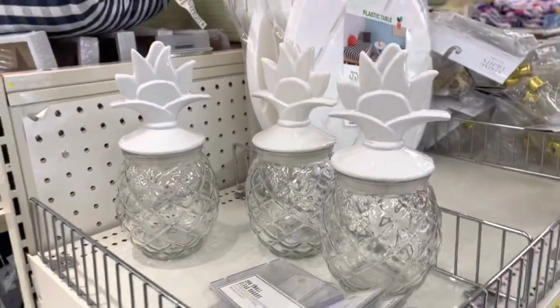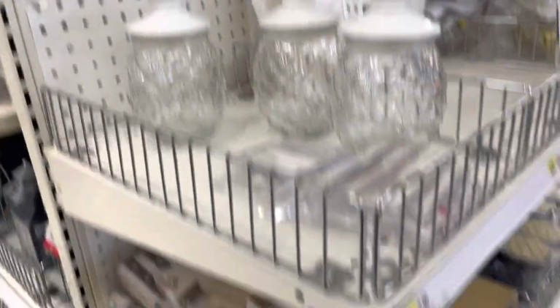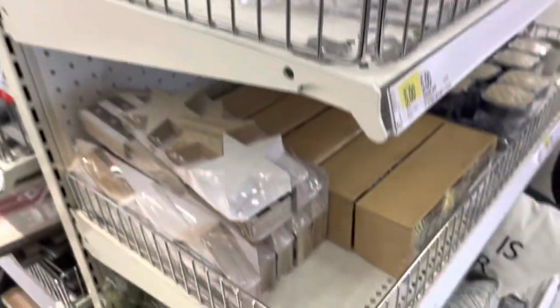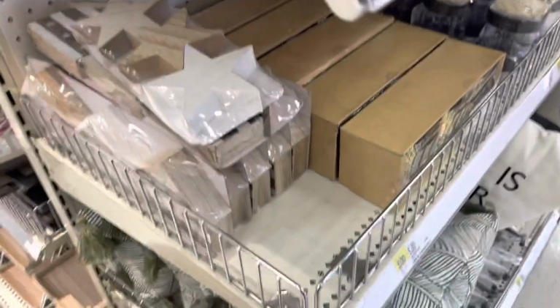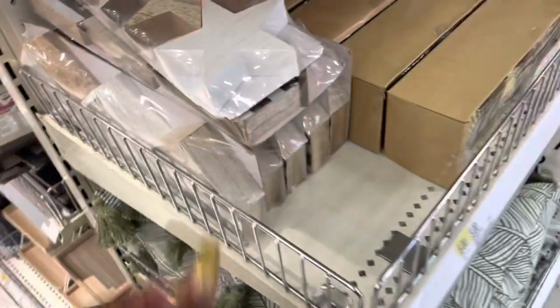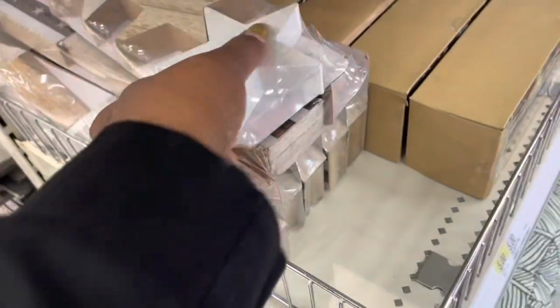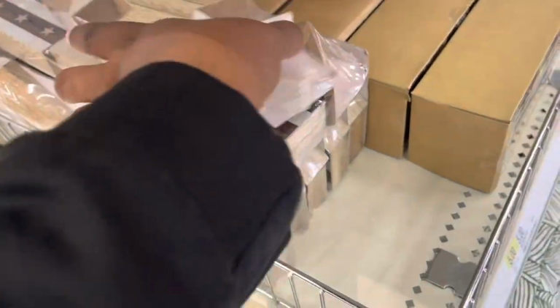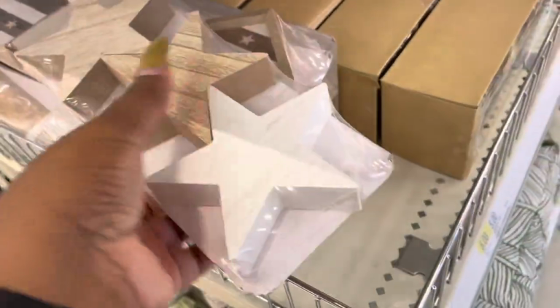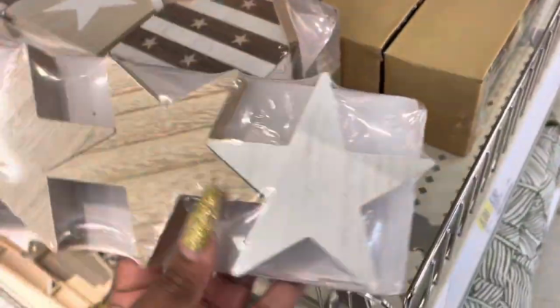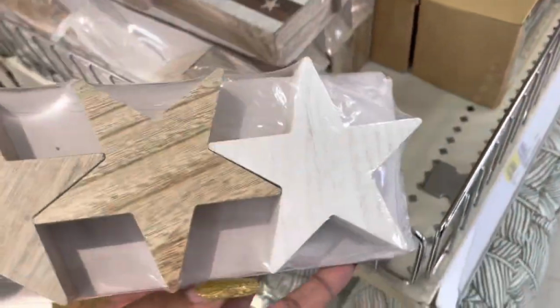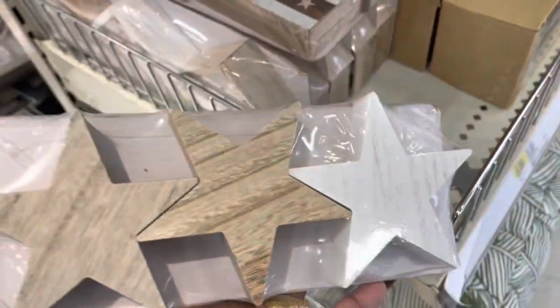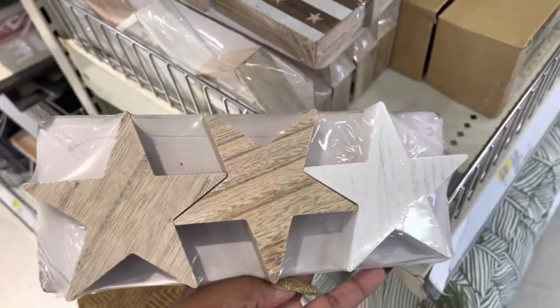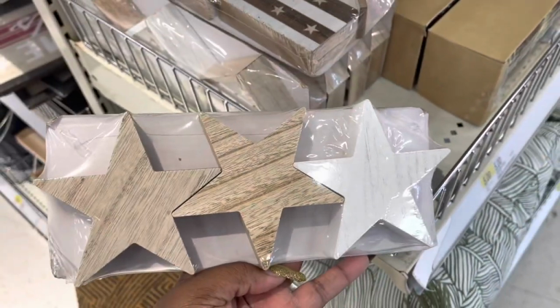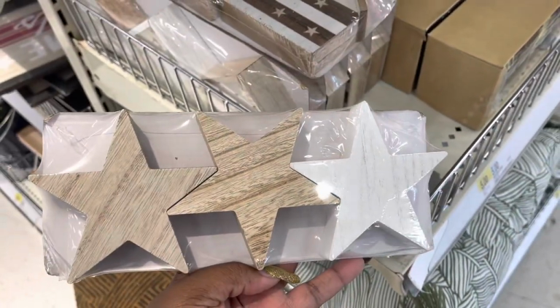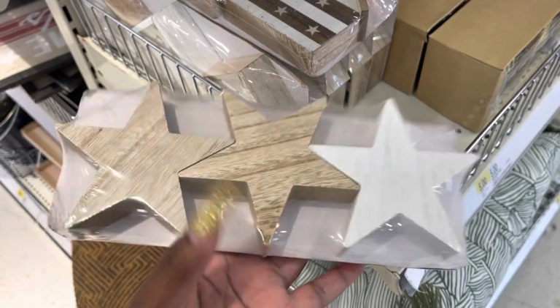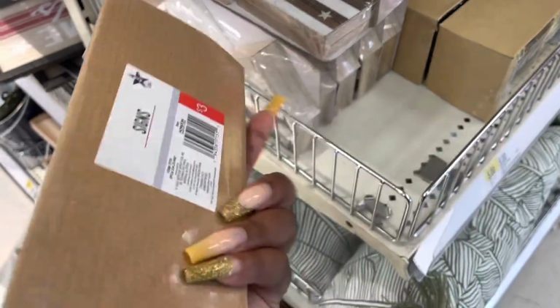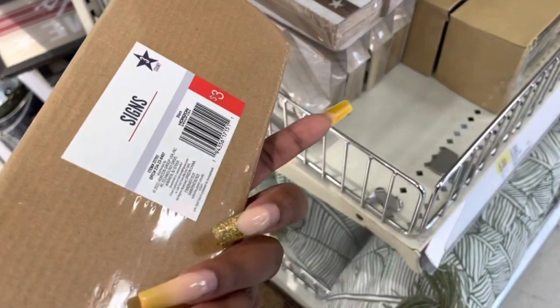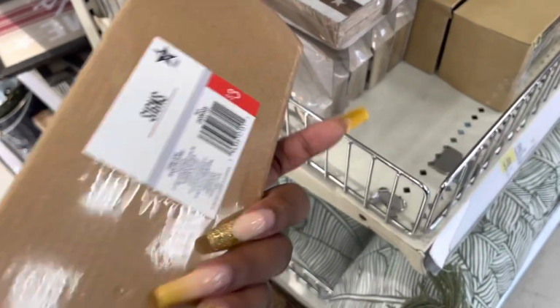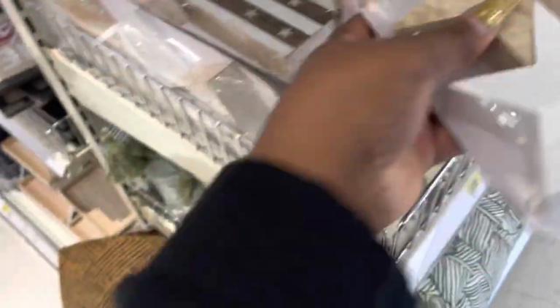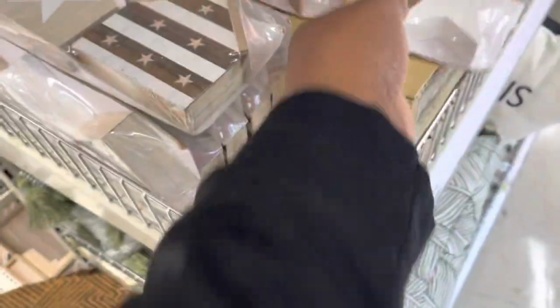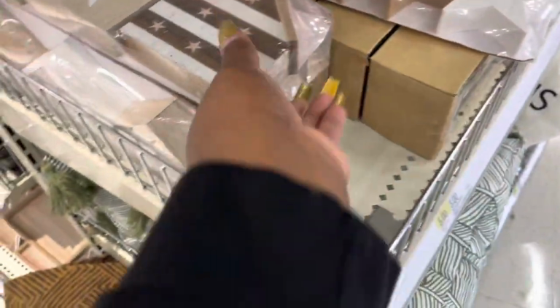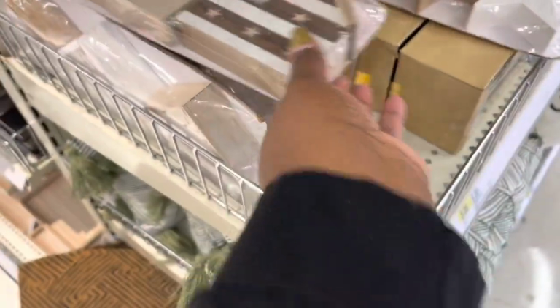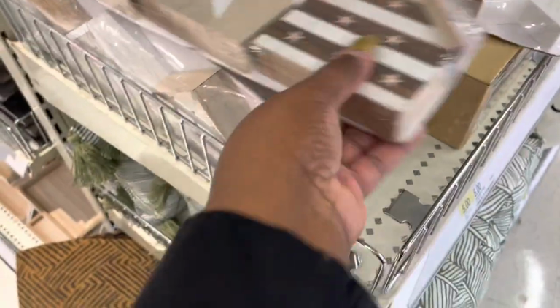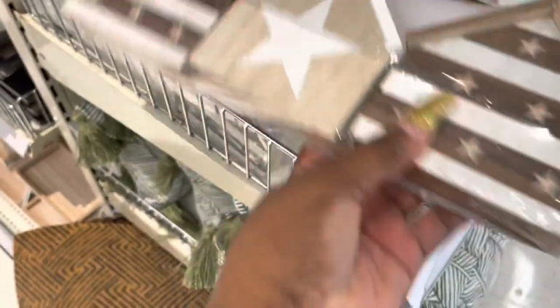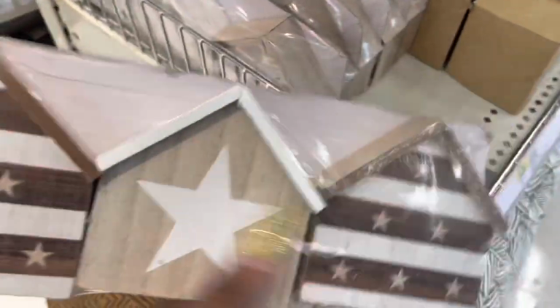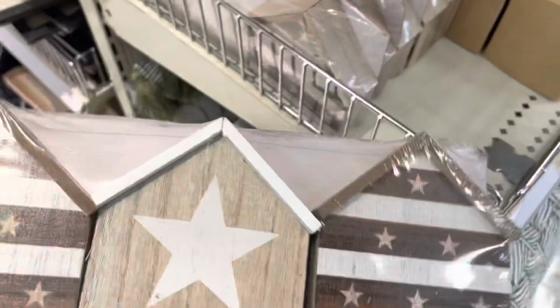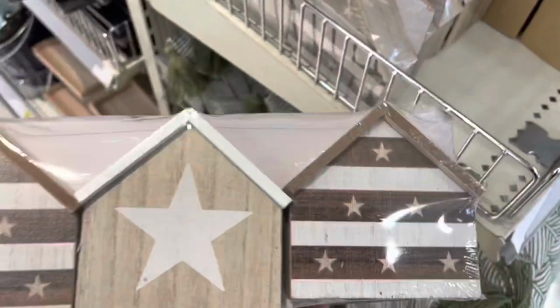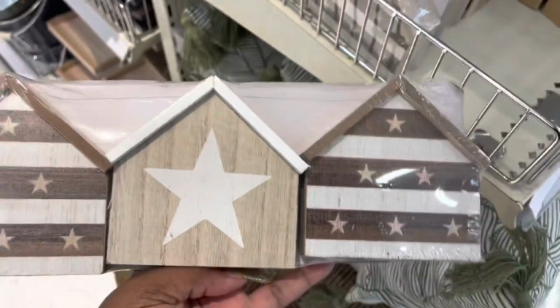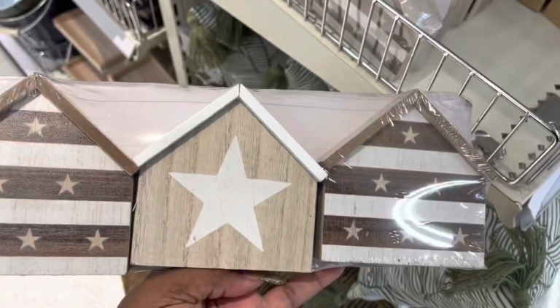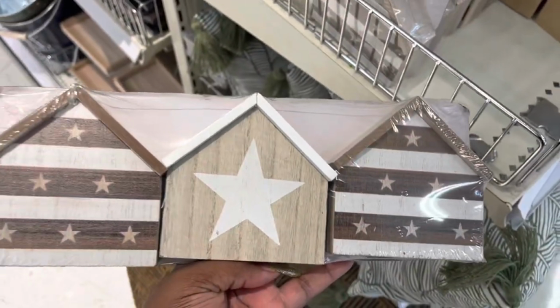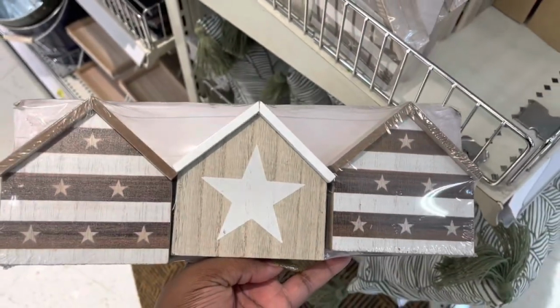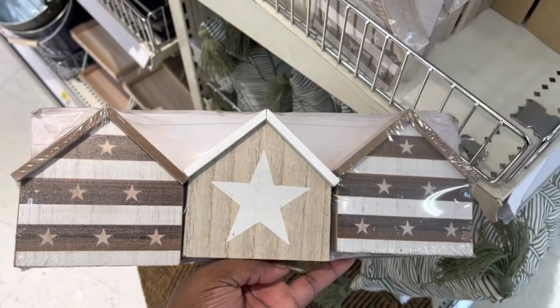They have these cute ones right here — the stars. So they have stars, and these are $3. And the houses. So they have these three types.